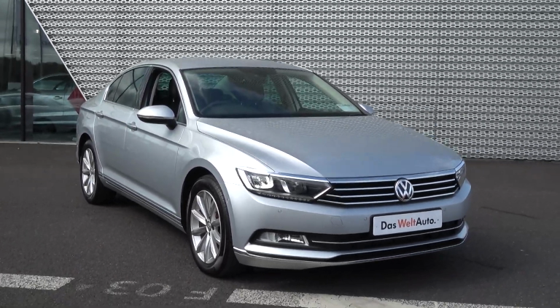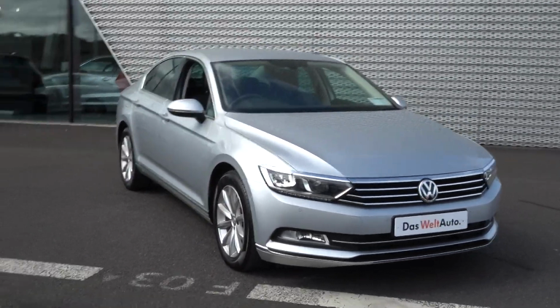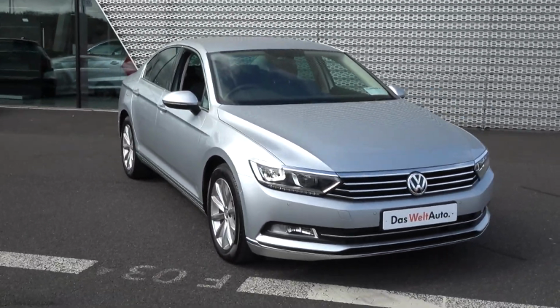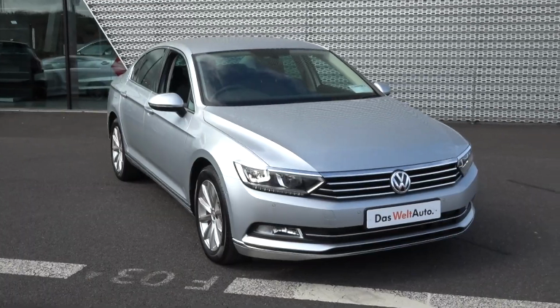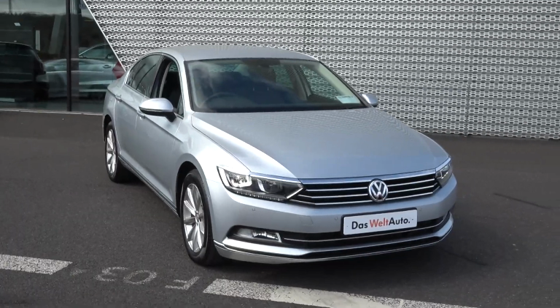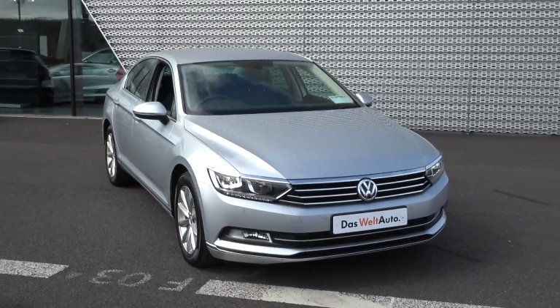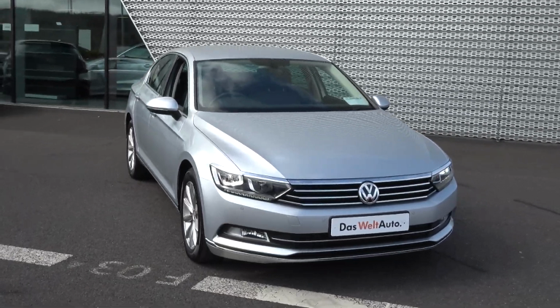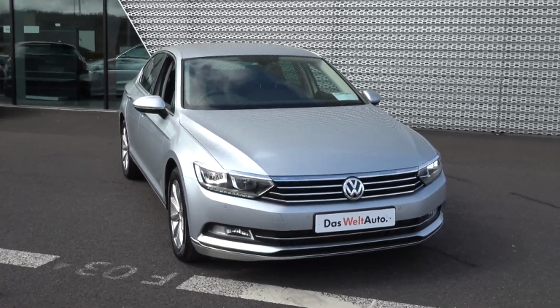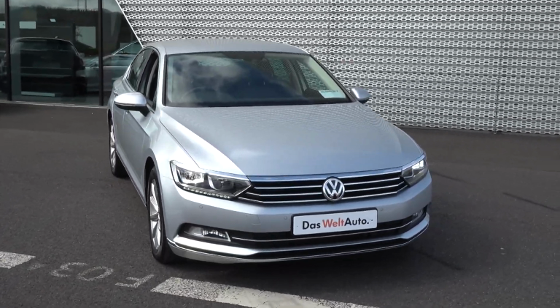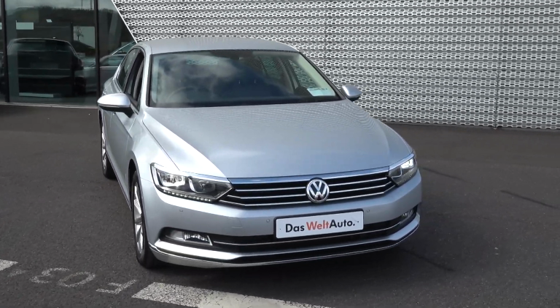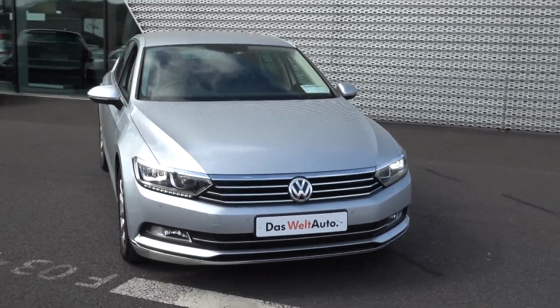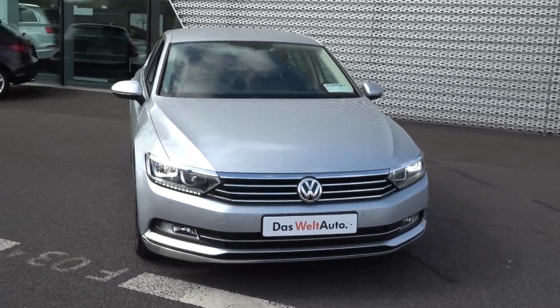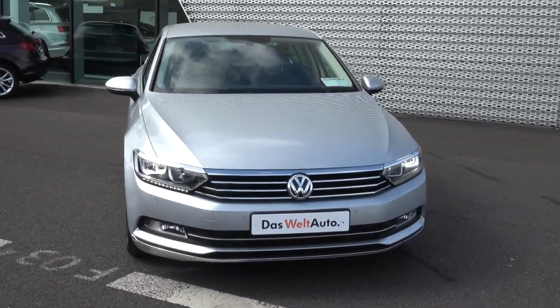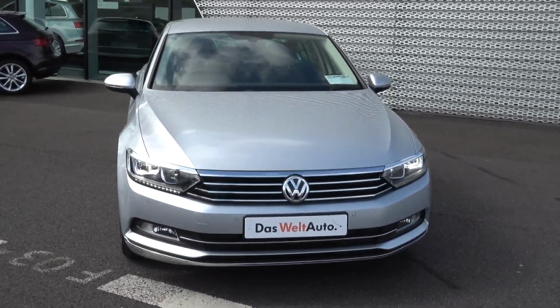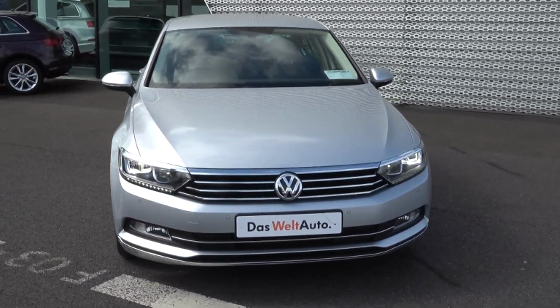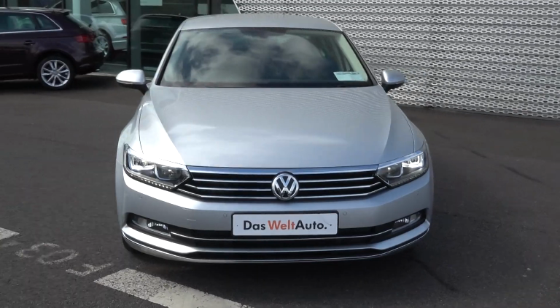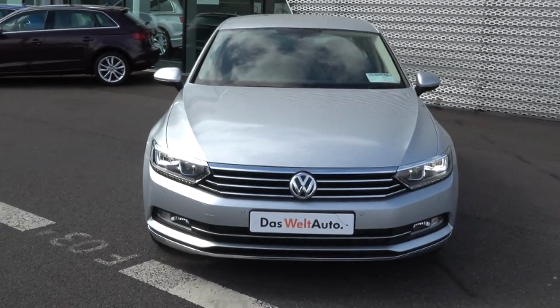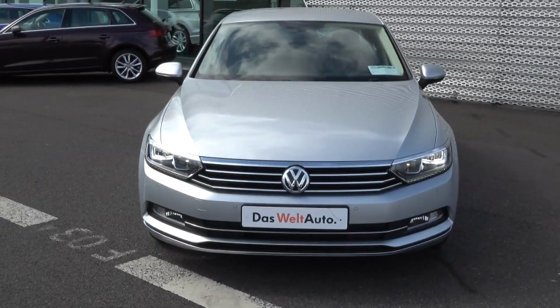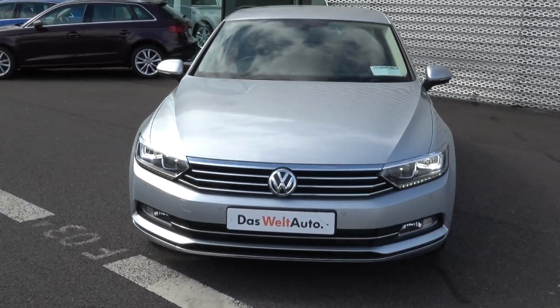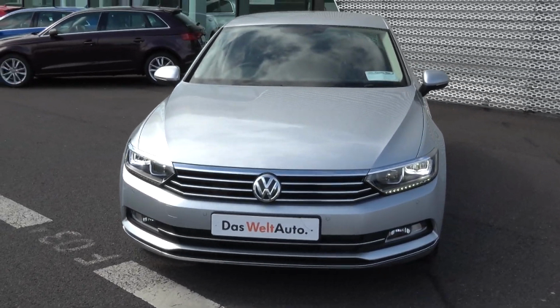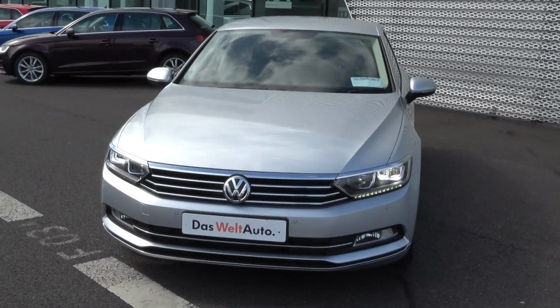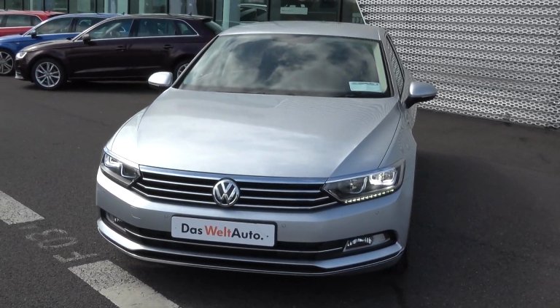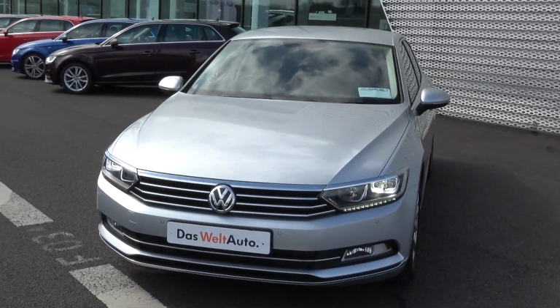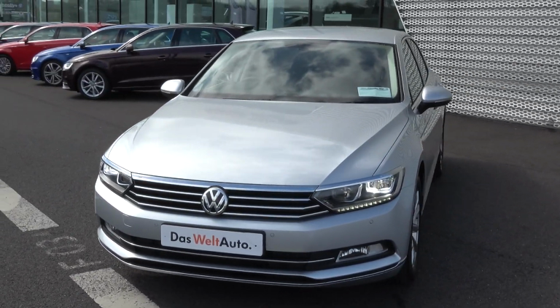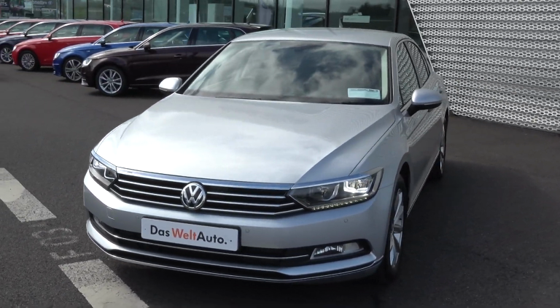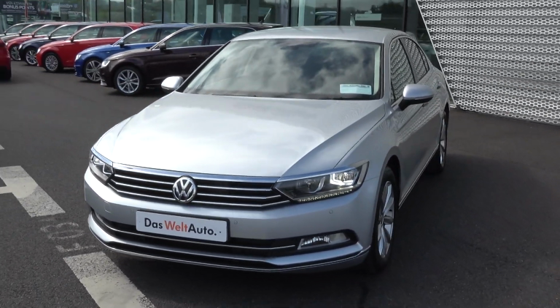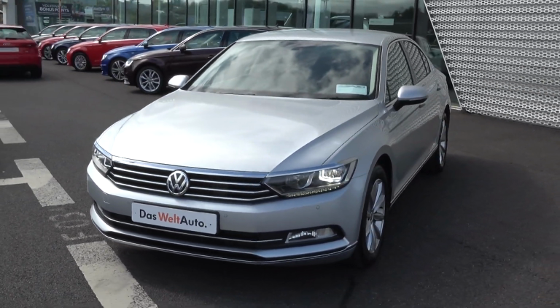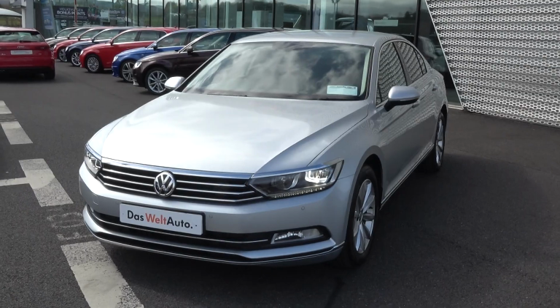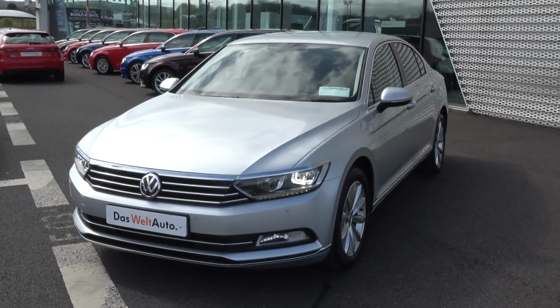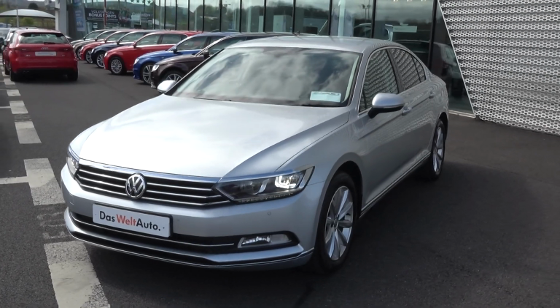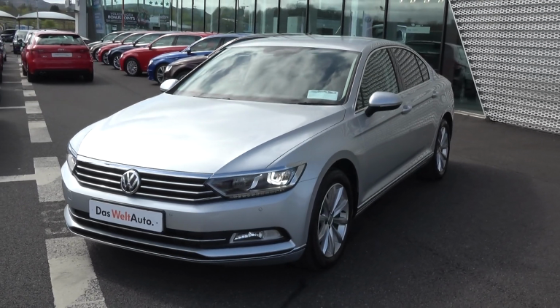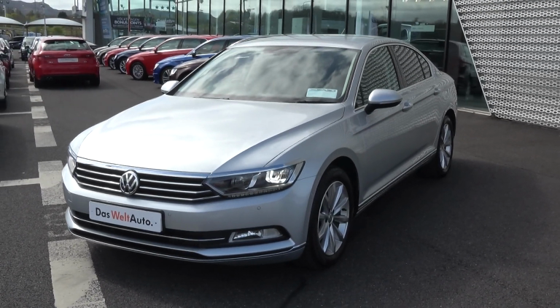Moving swiftly on, we have the LED daytime running lights, front parking sensors, together with the rectangular front fog light on offer below the lower front bumper for additional safety. Continuing to the side profile, this Volkswagen Passat is complemented with 17-inch multi-spoke alloys.